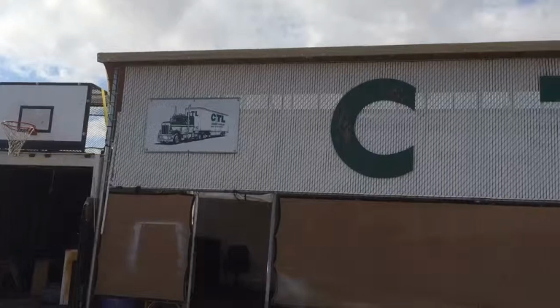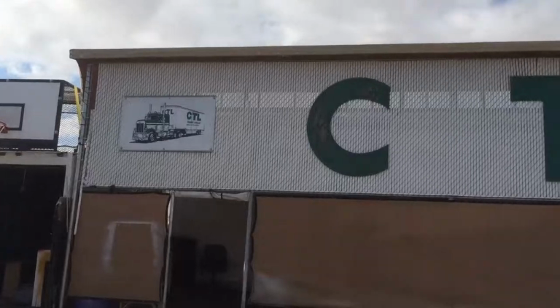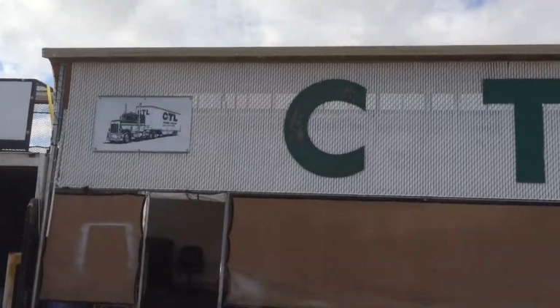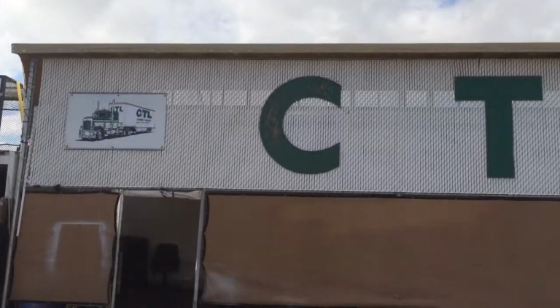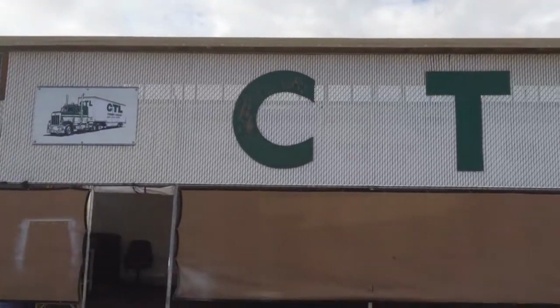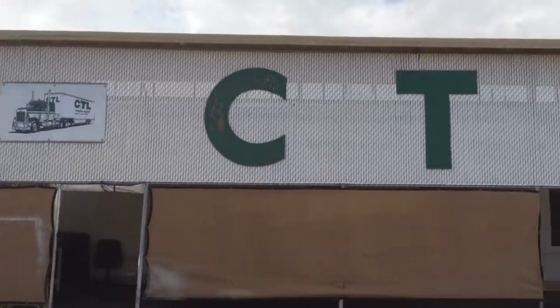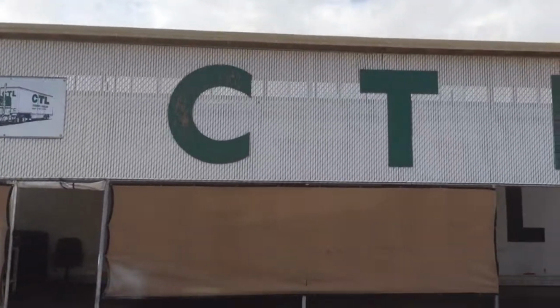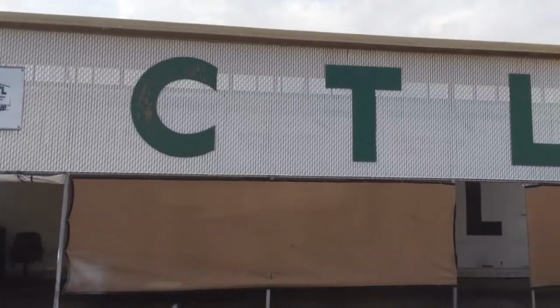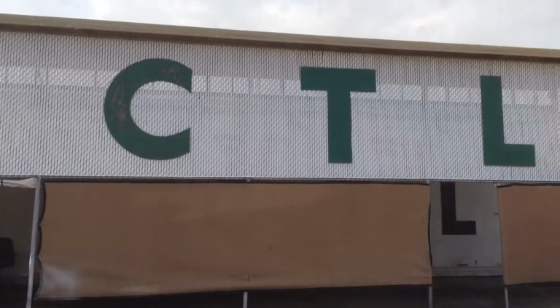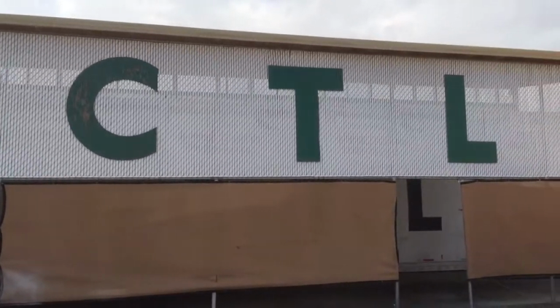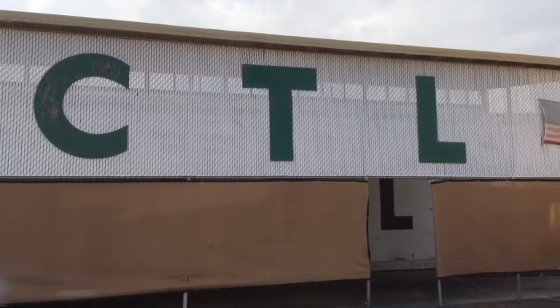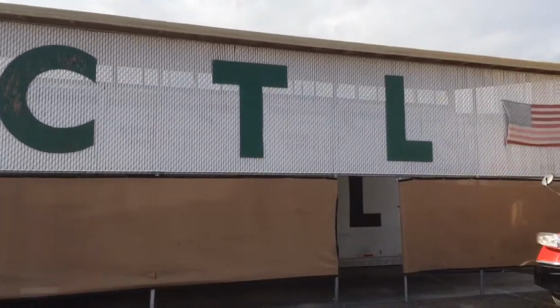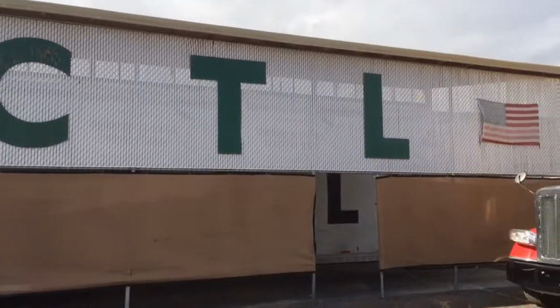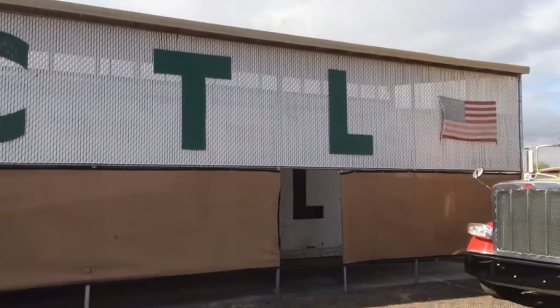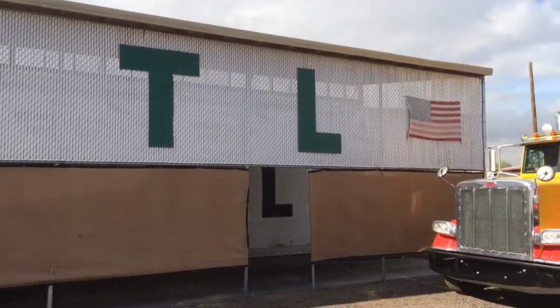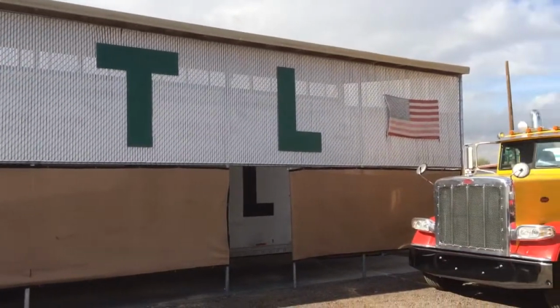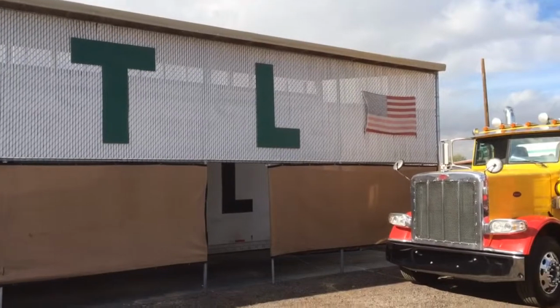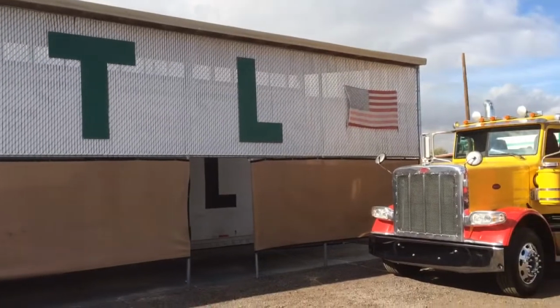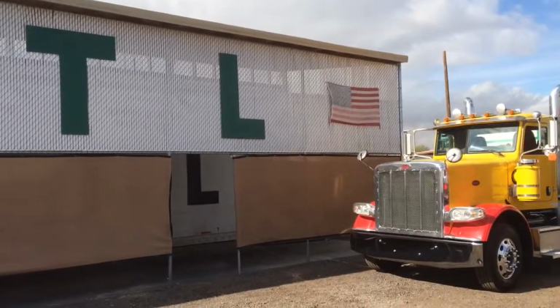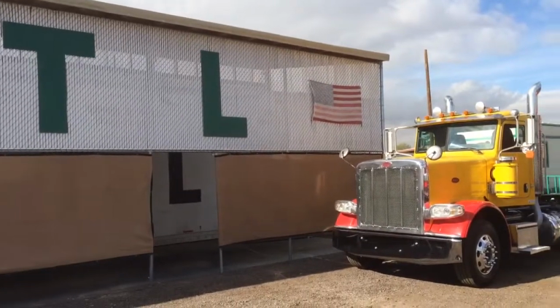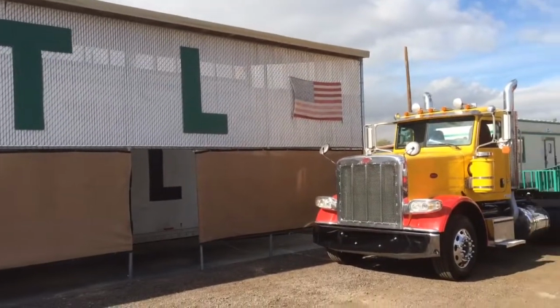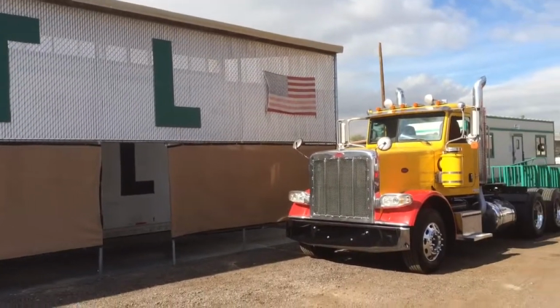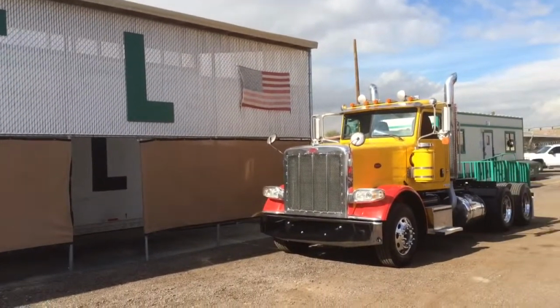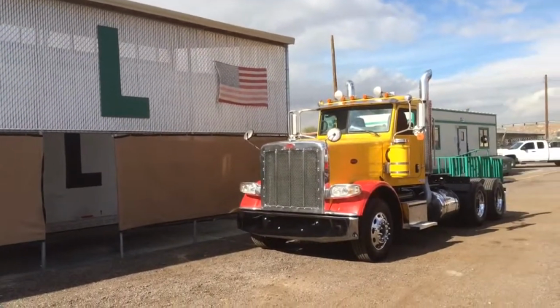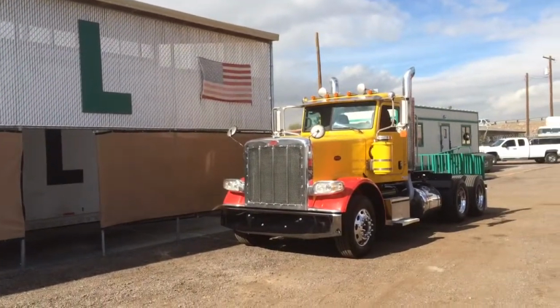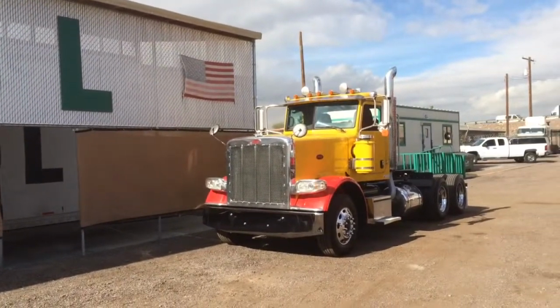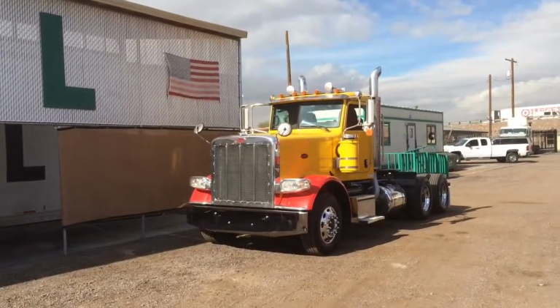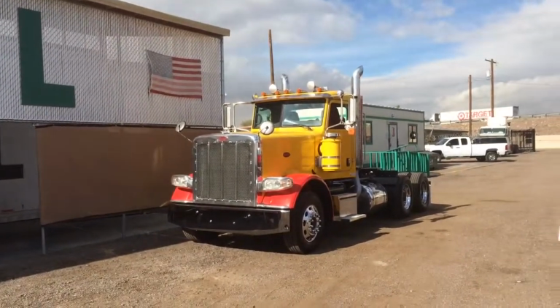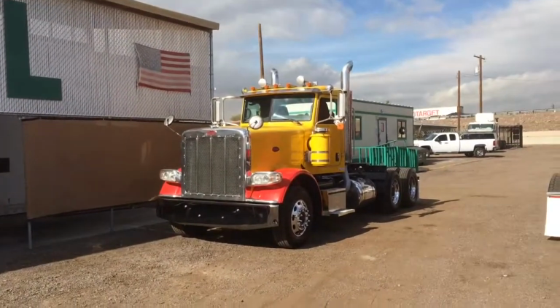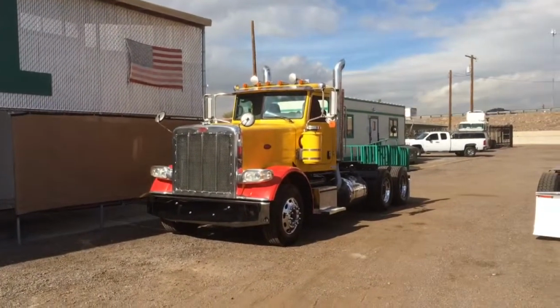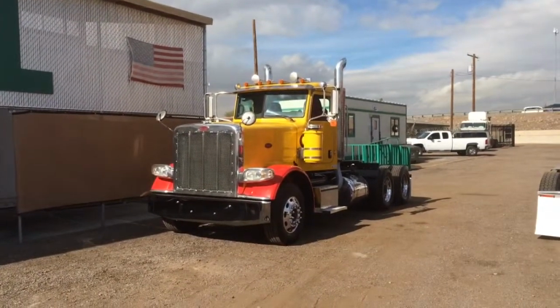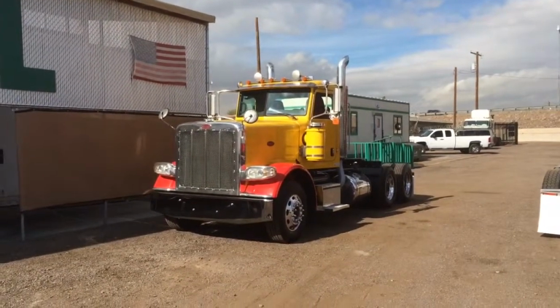Good afternoon, everyone. Coming to you today from CTL Truck Sales, Phoenix, Arizona. Two days before Christmas, December 23rd, 2015.